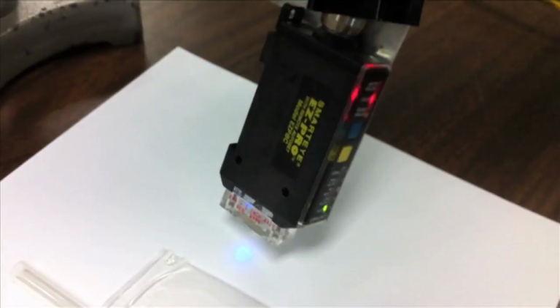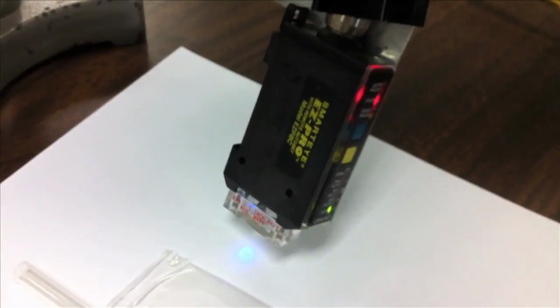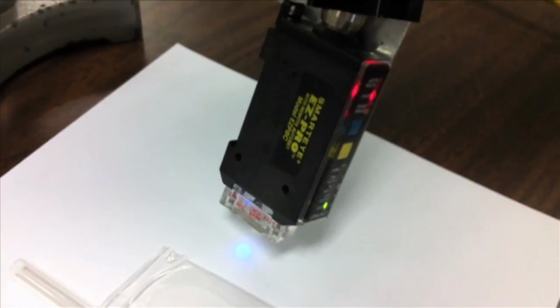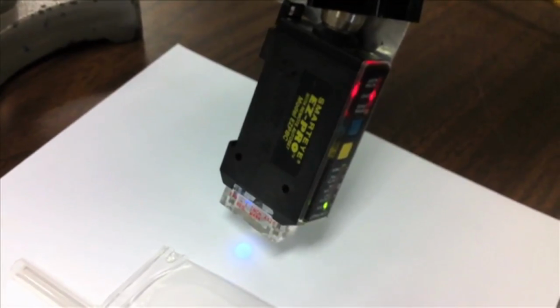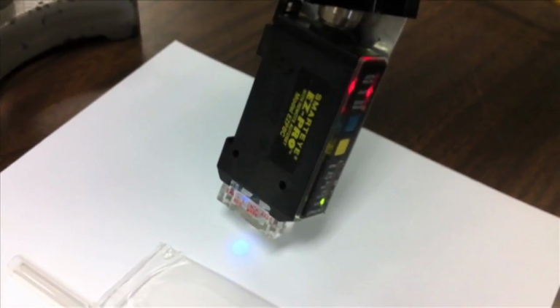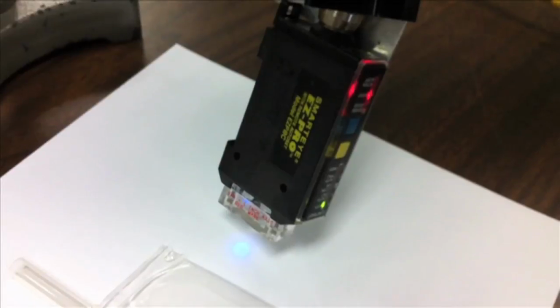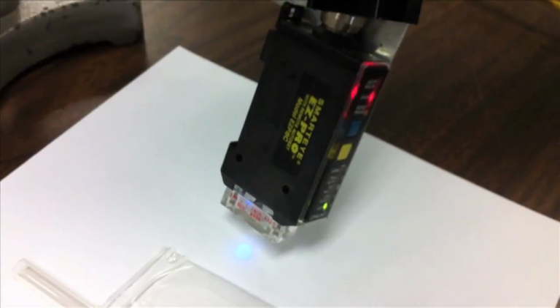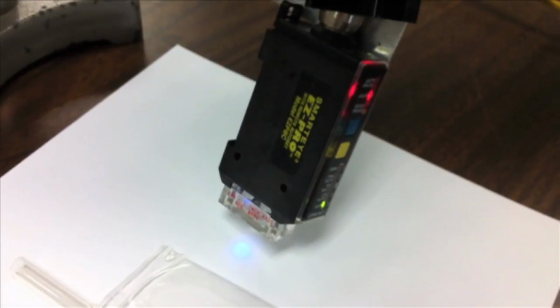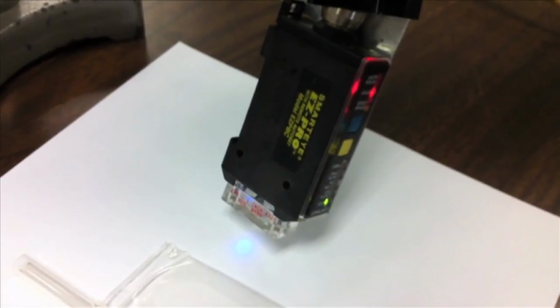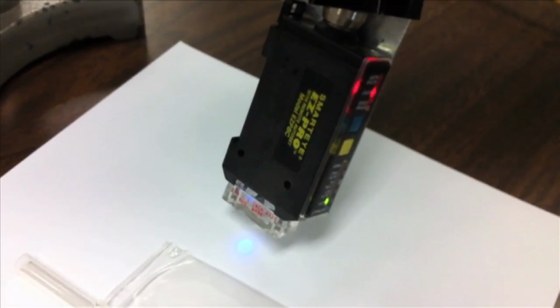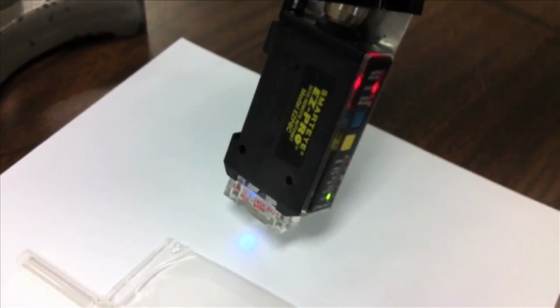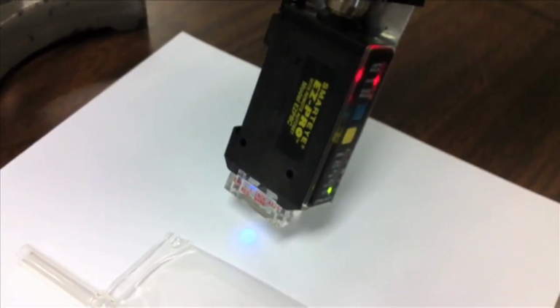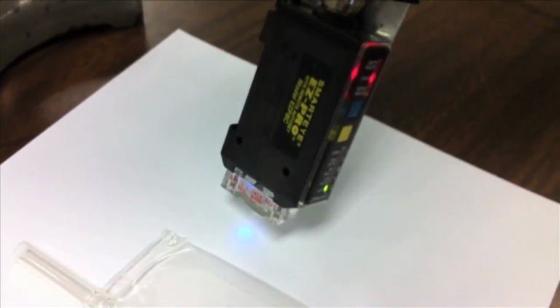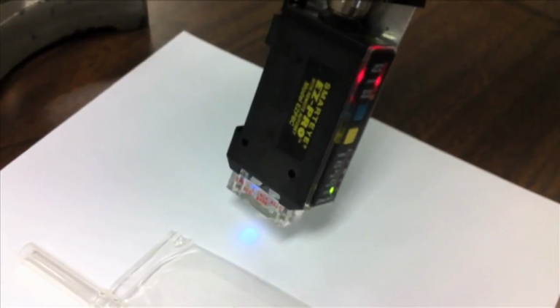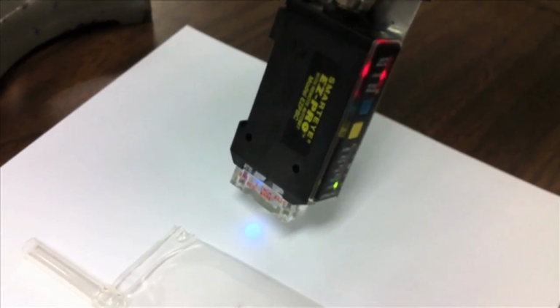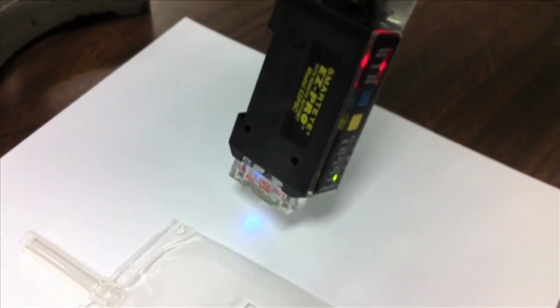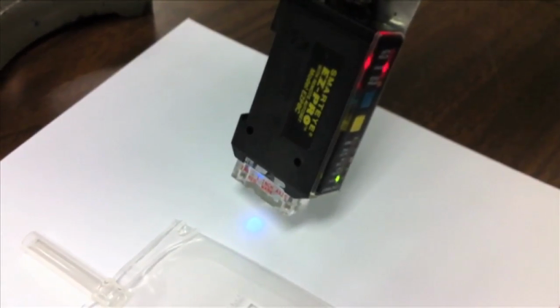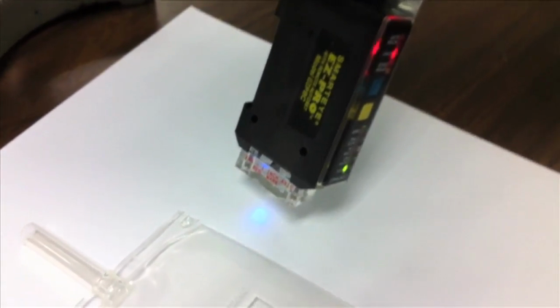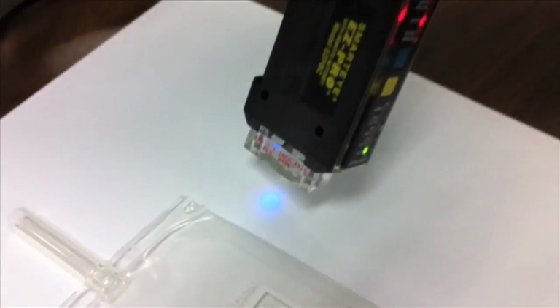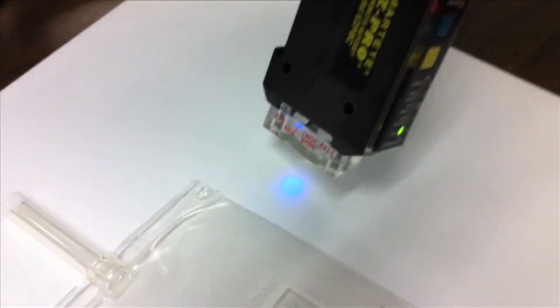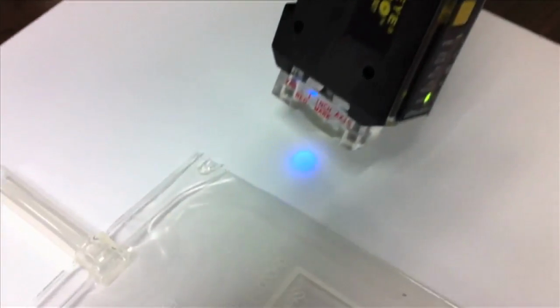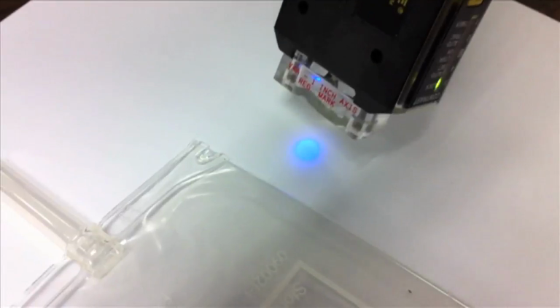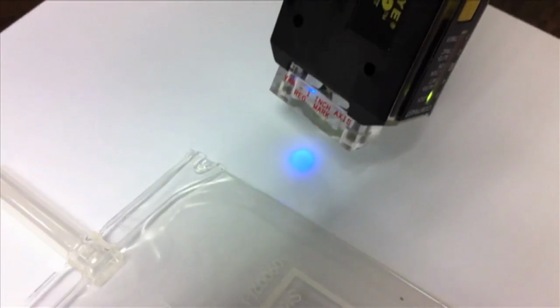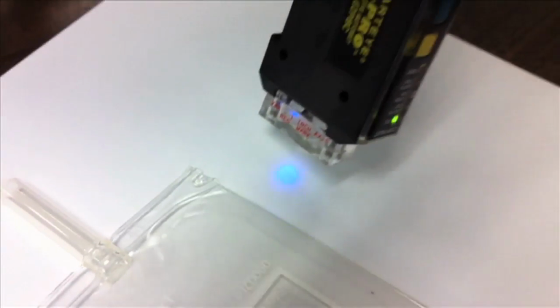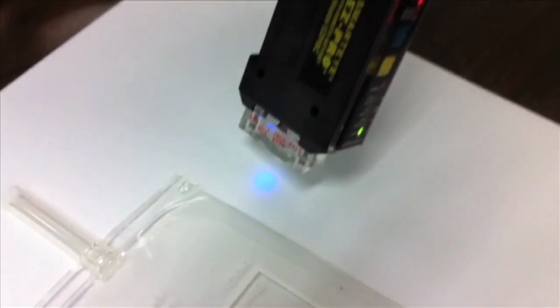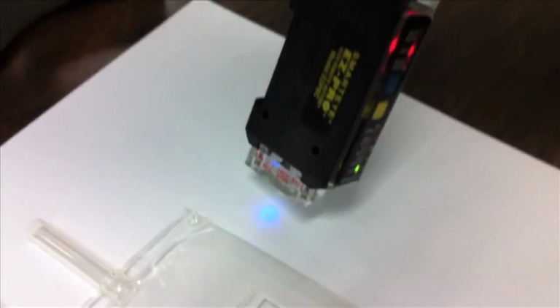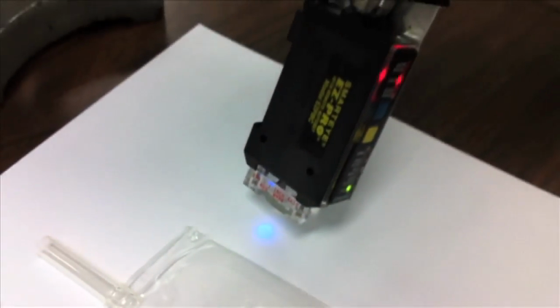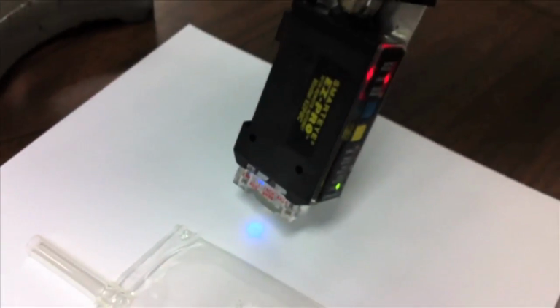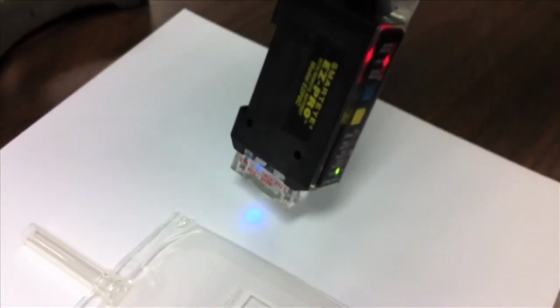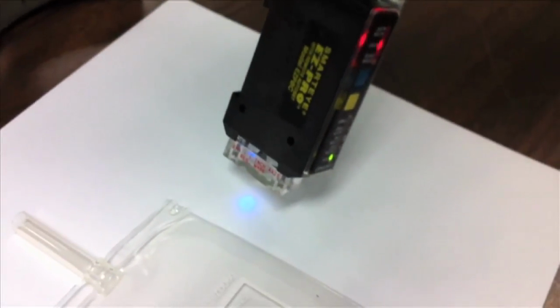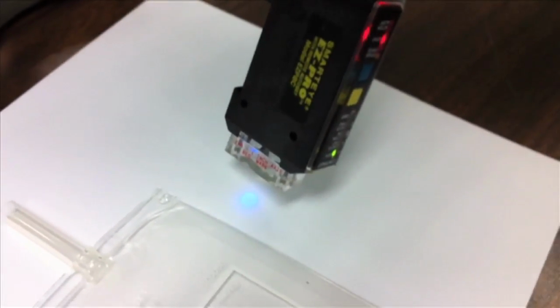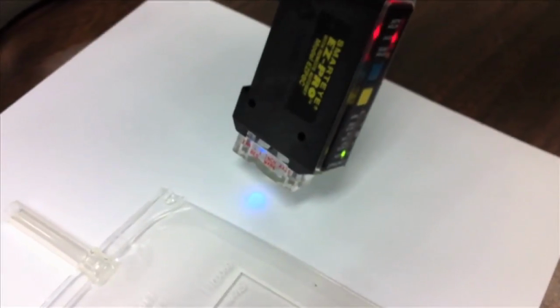This is a Tritronix SmartEye Easy Pro sensor with a blue LED. You can see the blue spot and it sees clear objects.